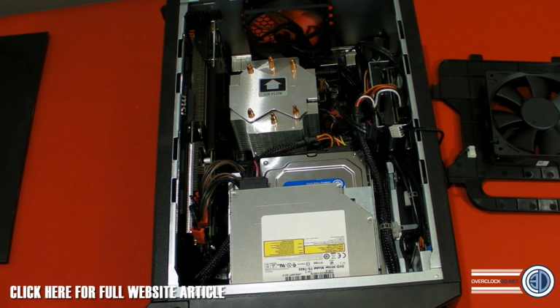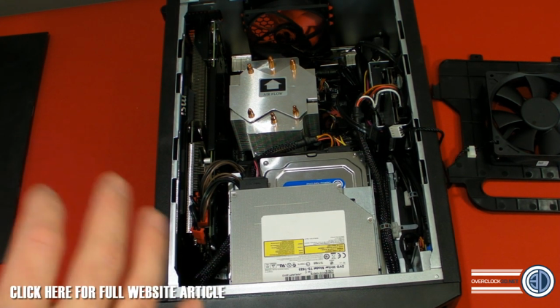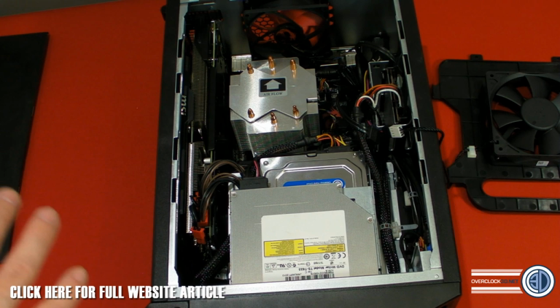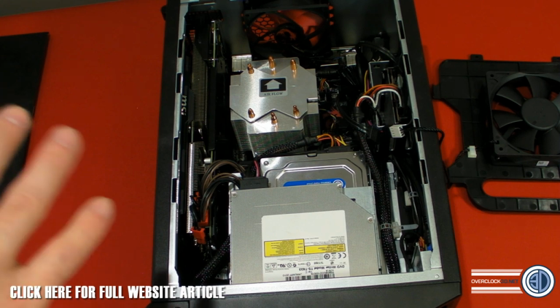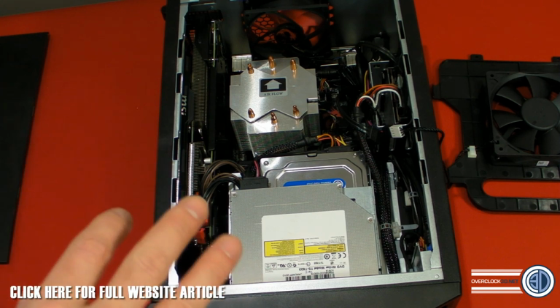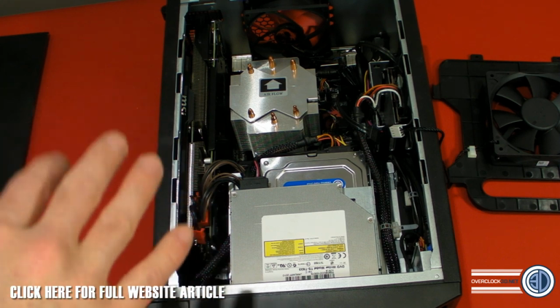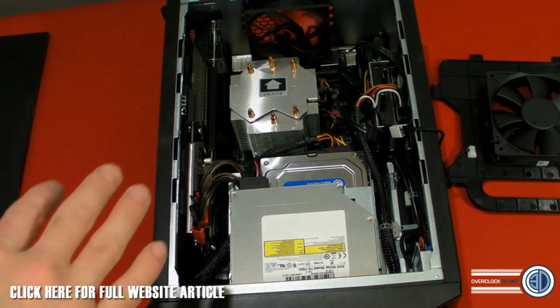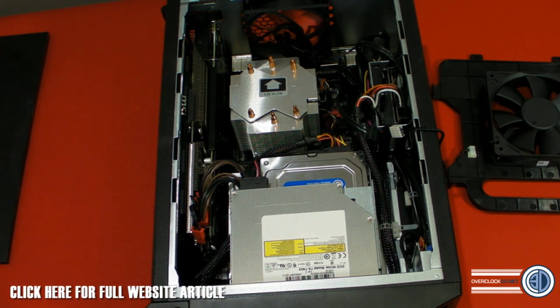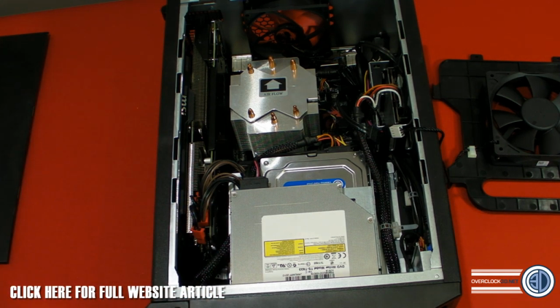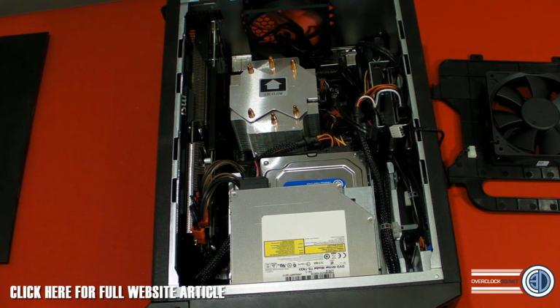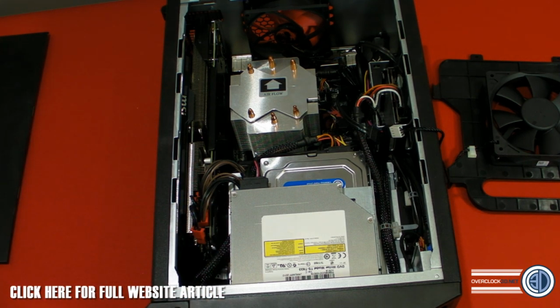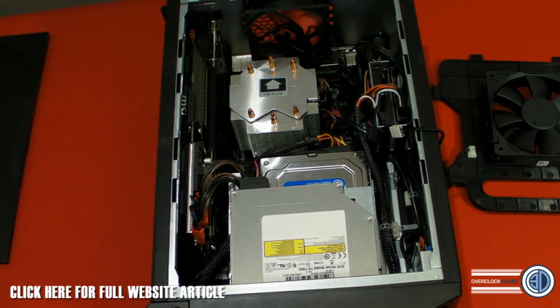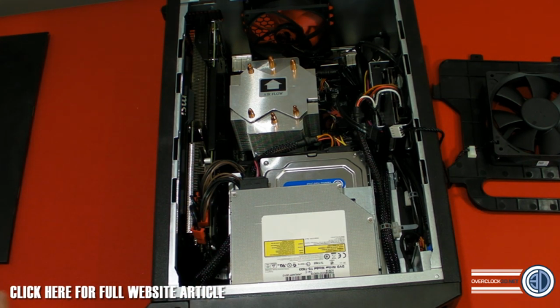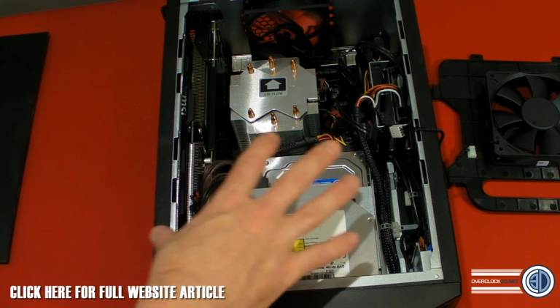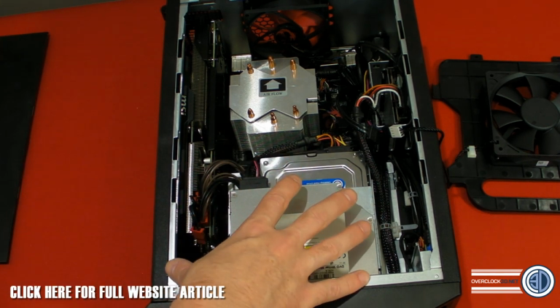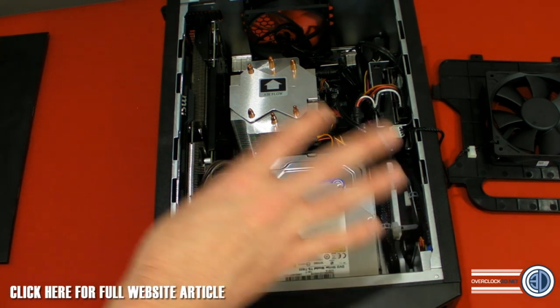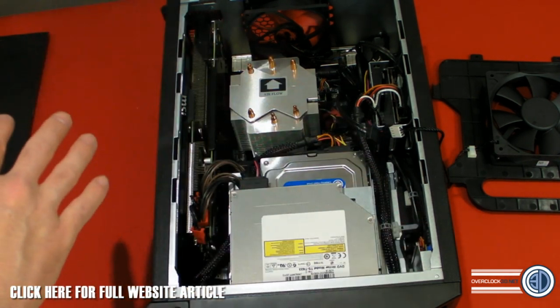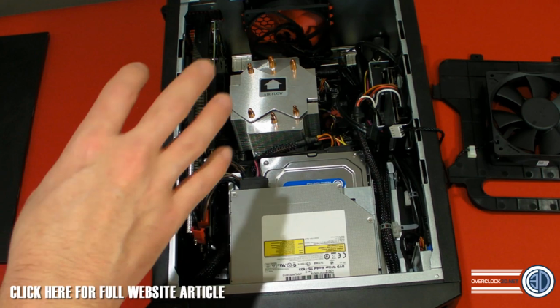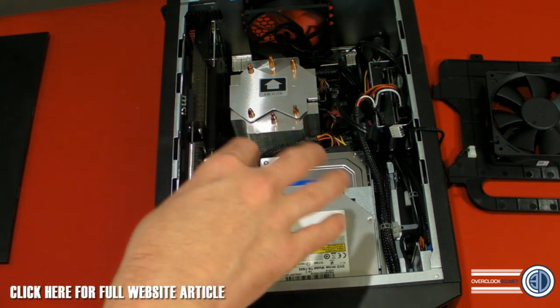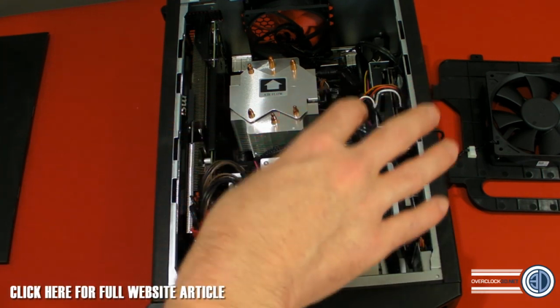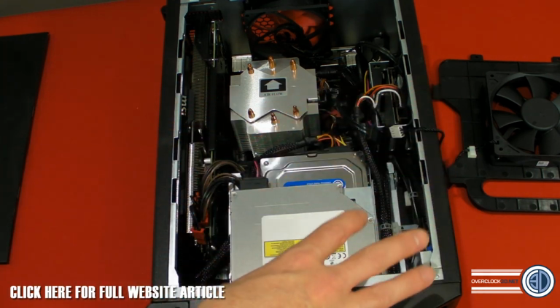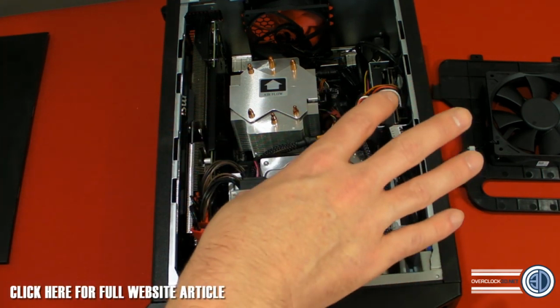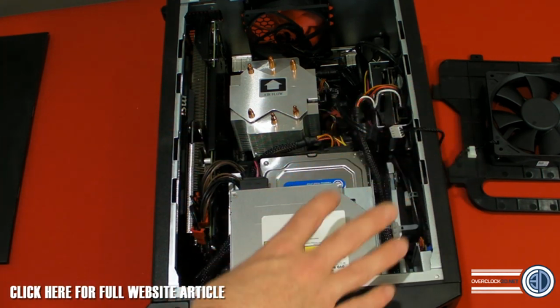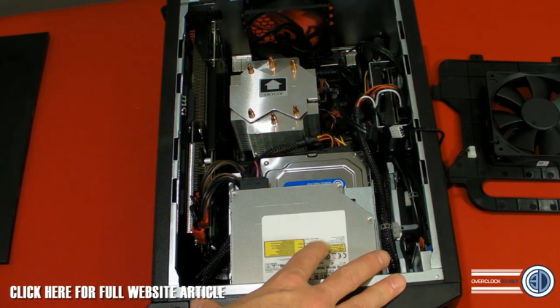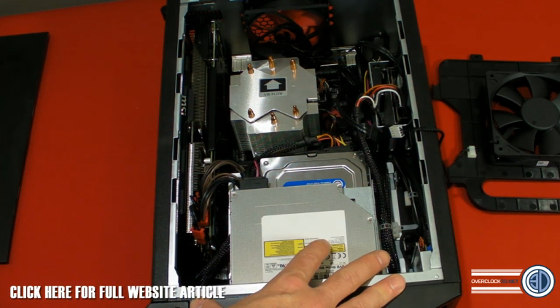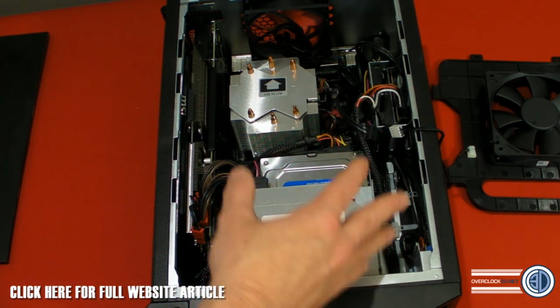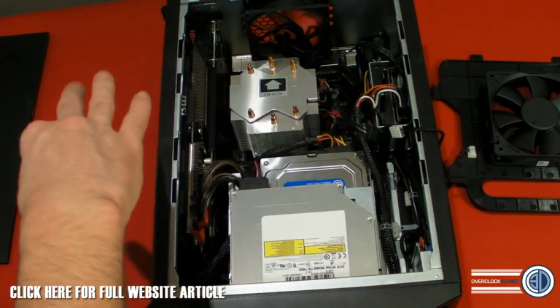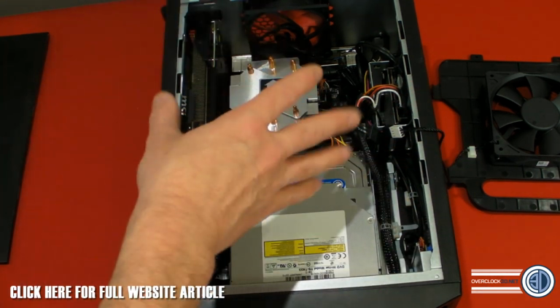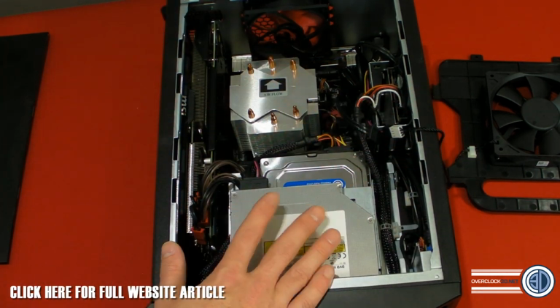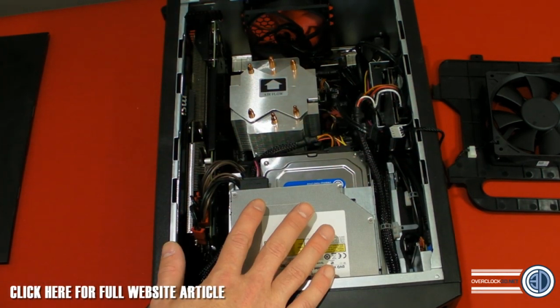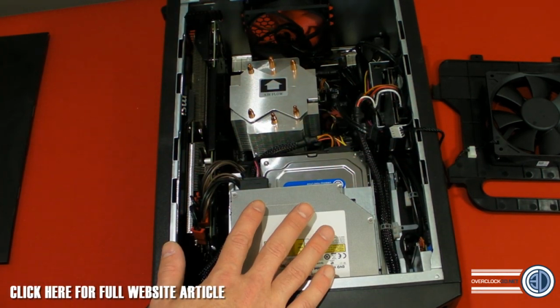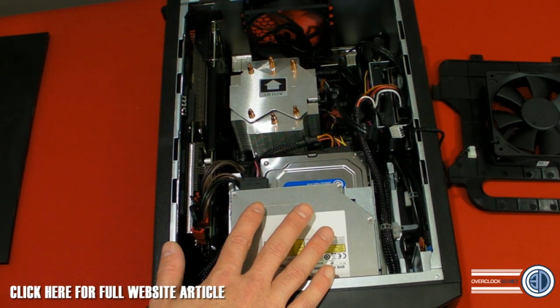There's an MSI Z87i Gaming underneath it all — that's the Gaming Mini-ITX motherboard. The BIOS isn't technically the same as the normal one, so if you buy one of these and update the BIOS, make sure you get the BIOS specifically for the Nightblade, because there are slightly different fan profiles on it.